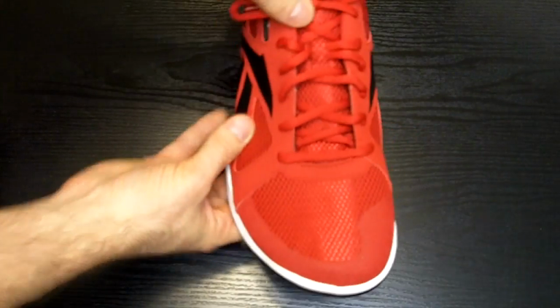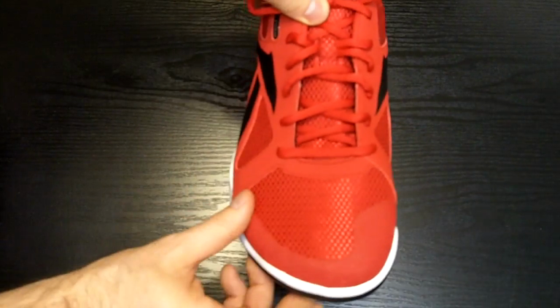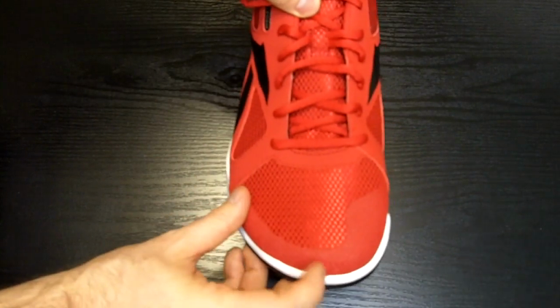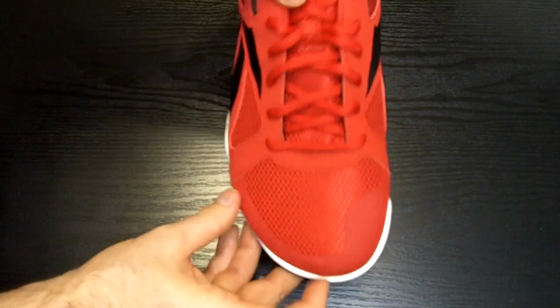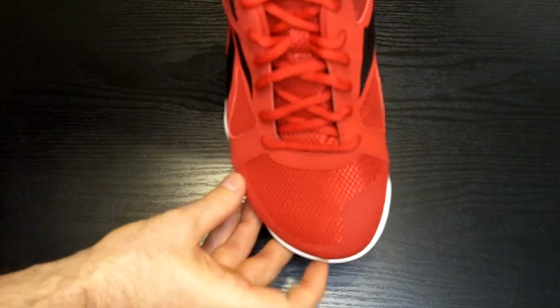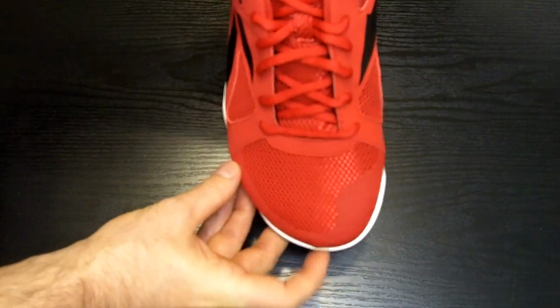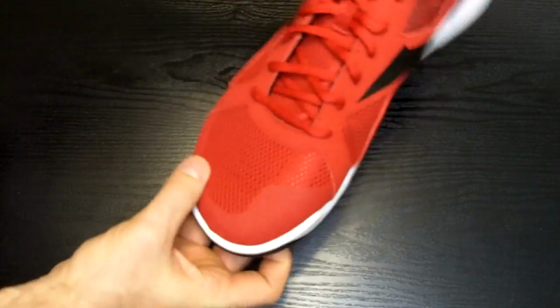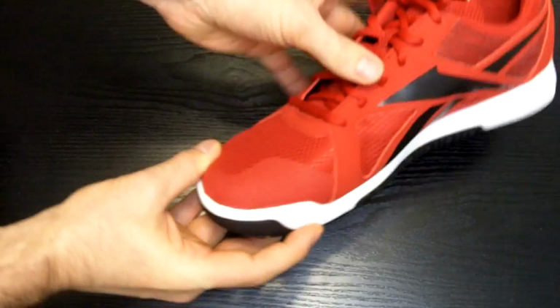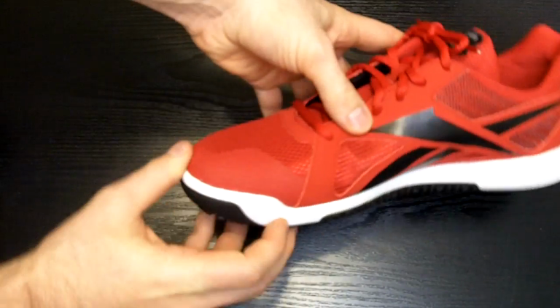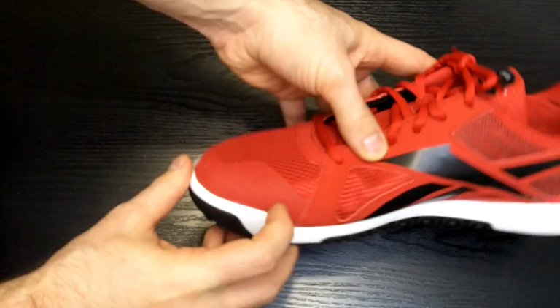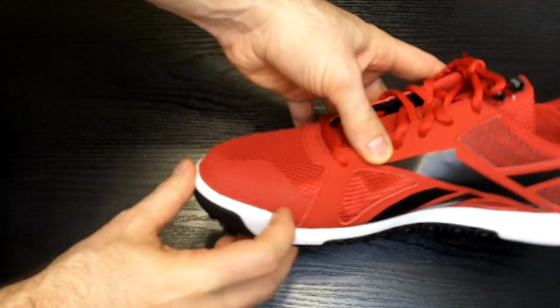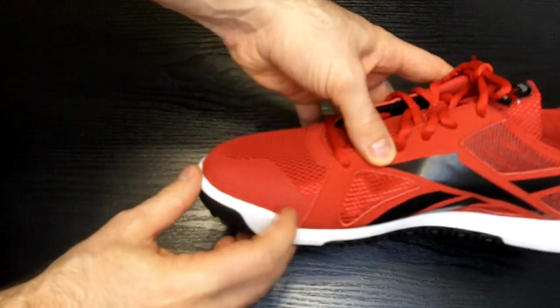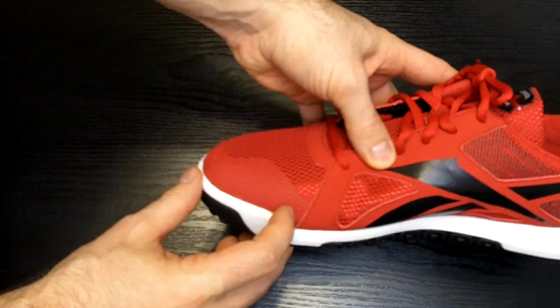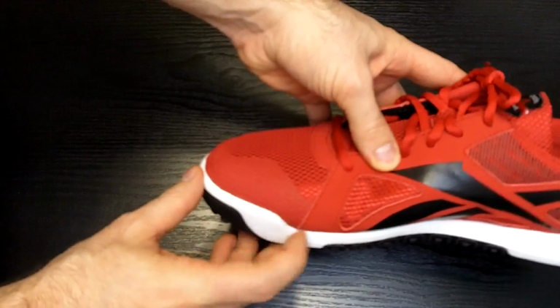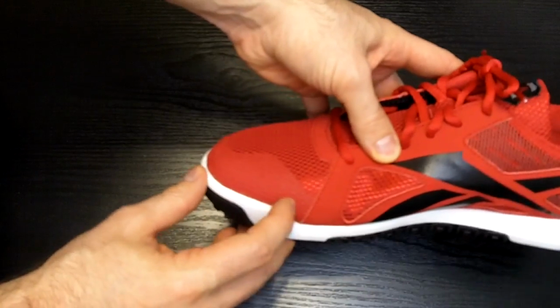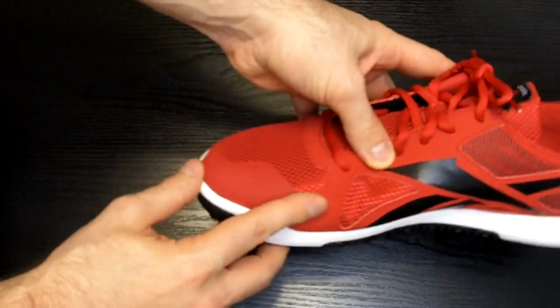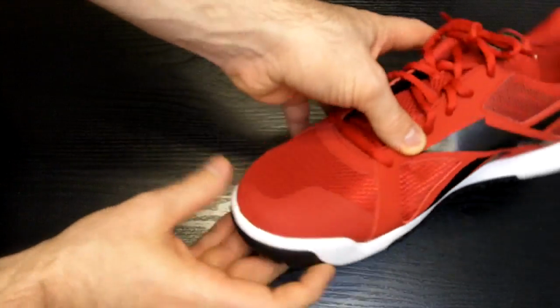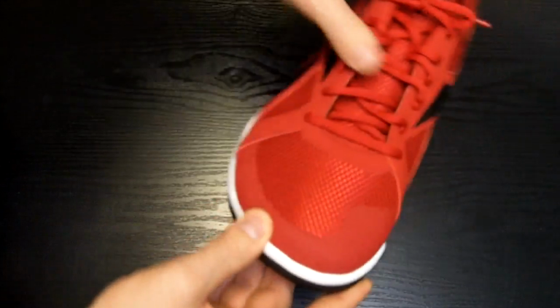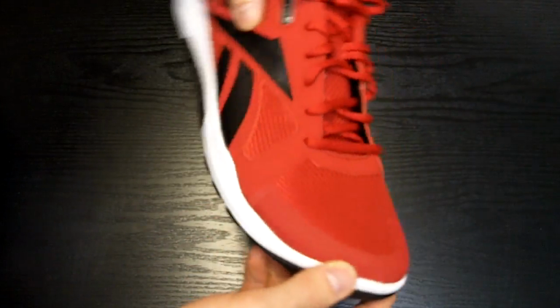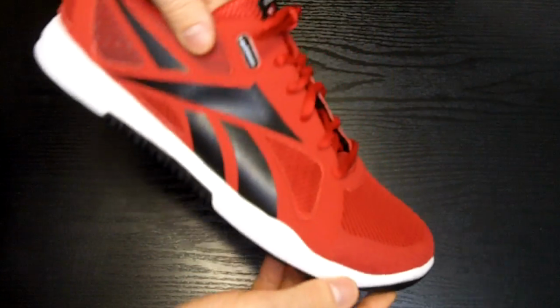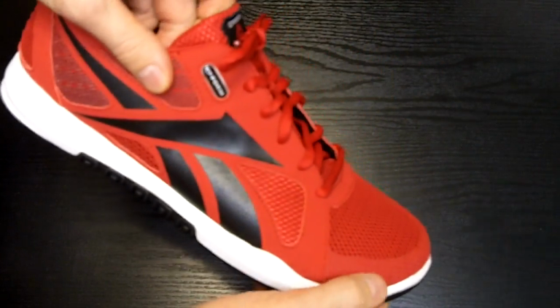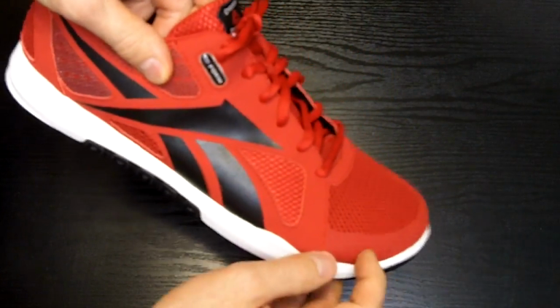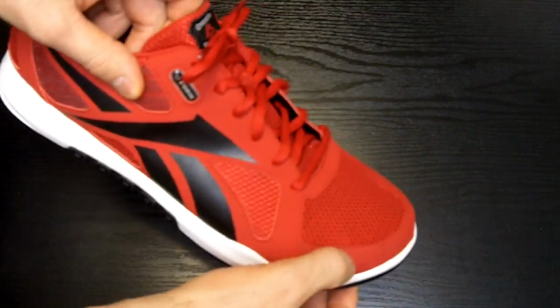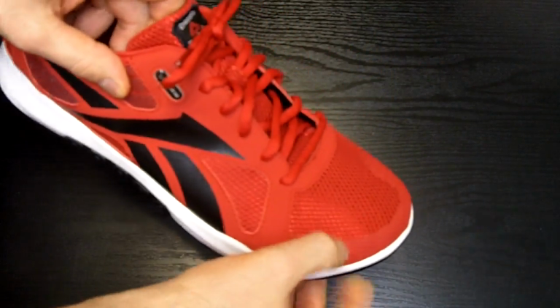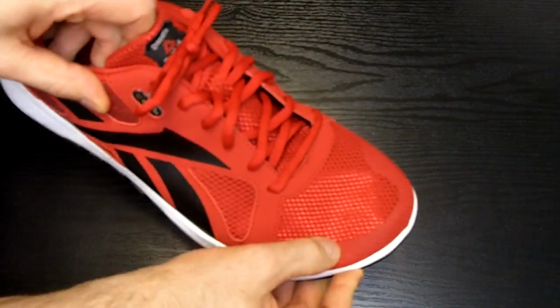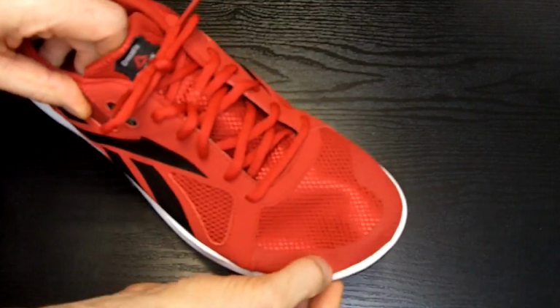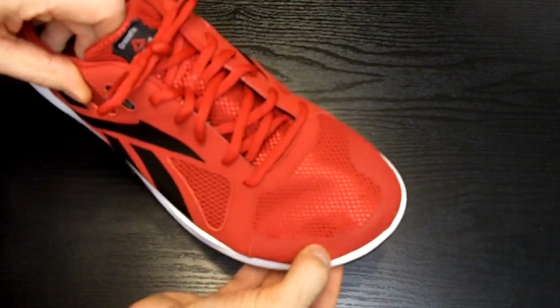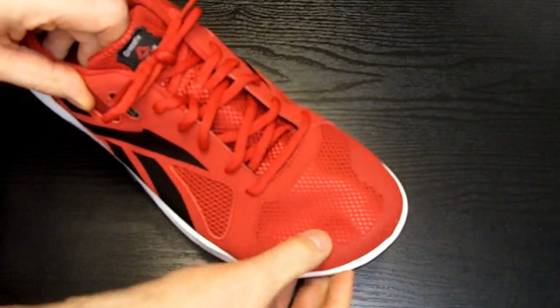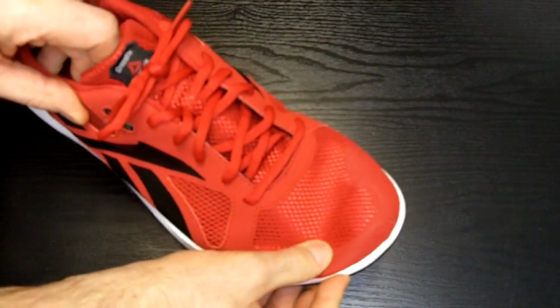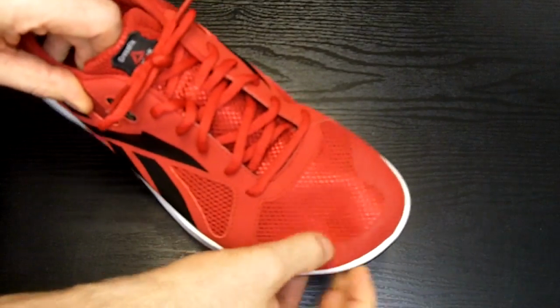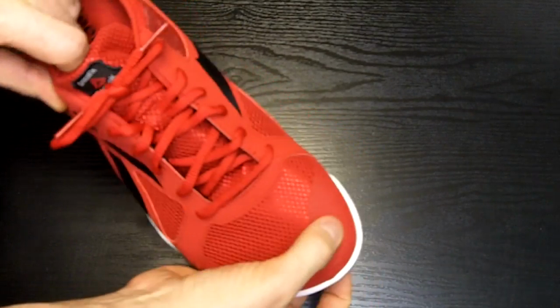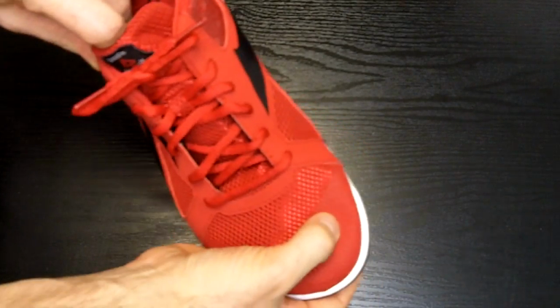The toe cap of the shoe is adorned with Reebok's DuraGrip coating, which feels almost like a thin layer of liquid cement on the end of the shoe. This will certainly come in handy for many CrossFit exercises and should prevent premature degradation of the shoe around the toe area.